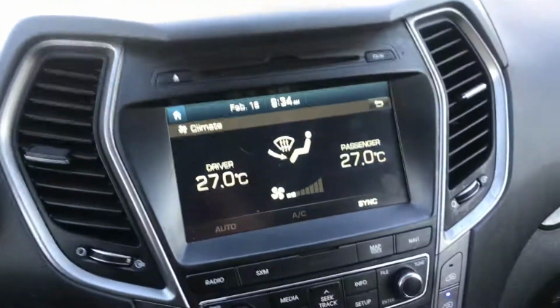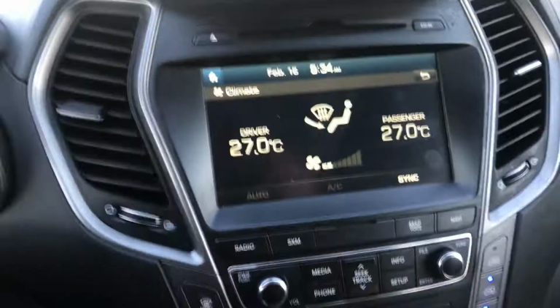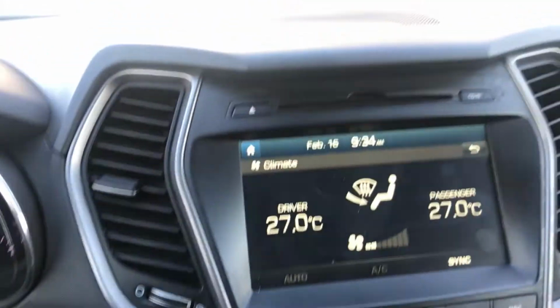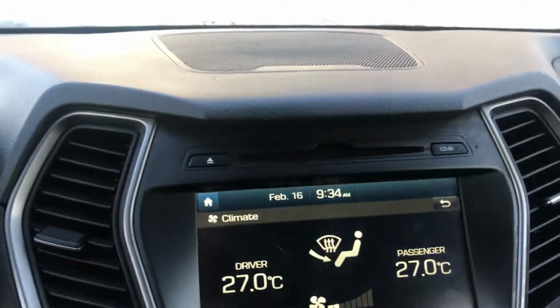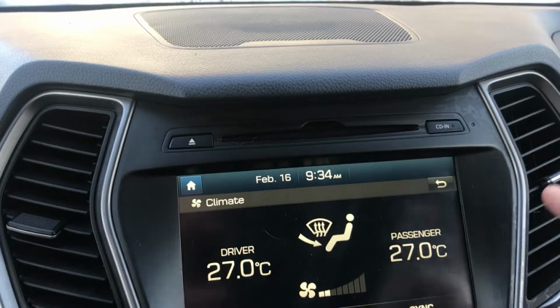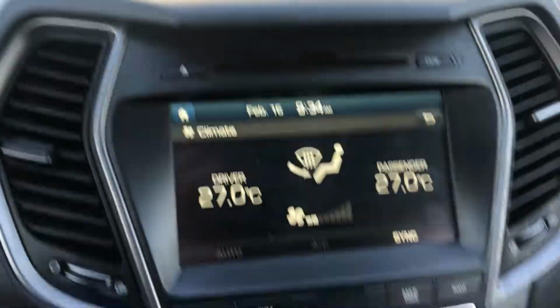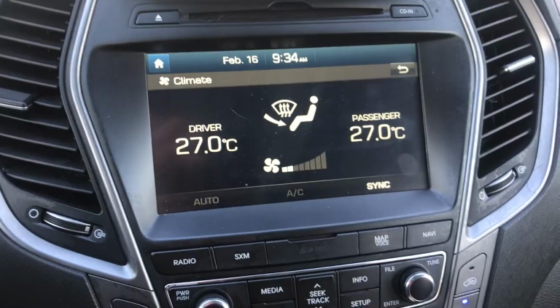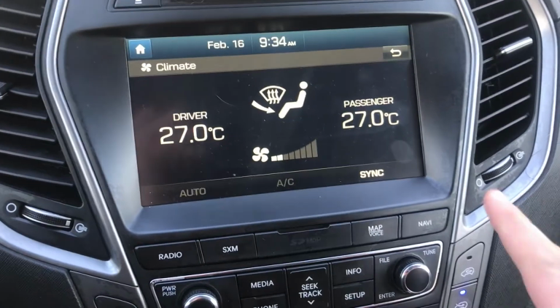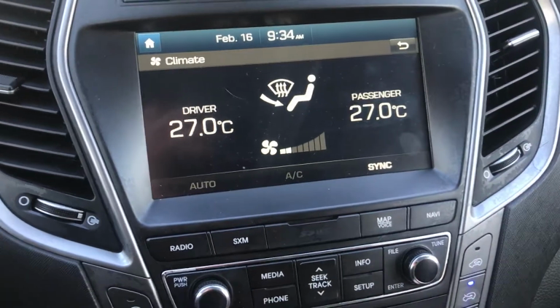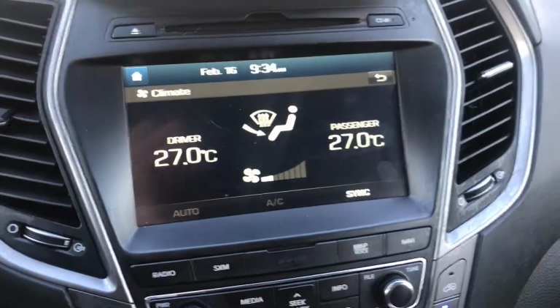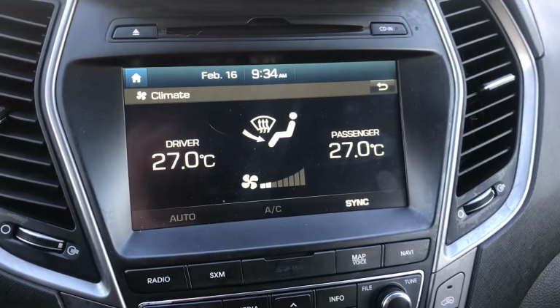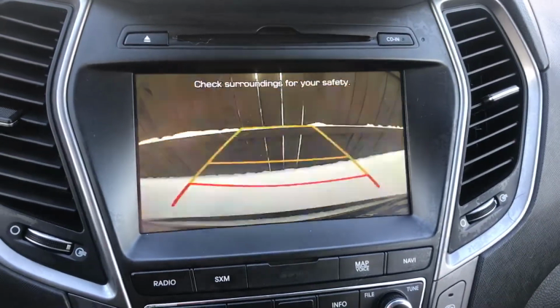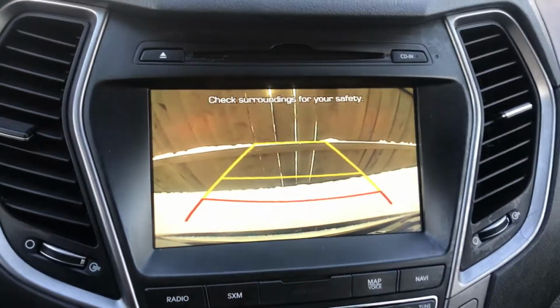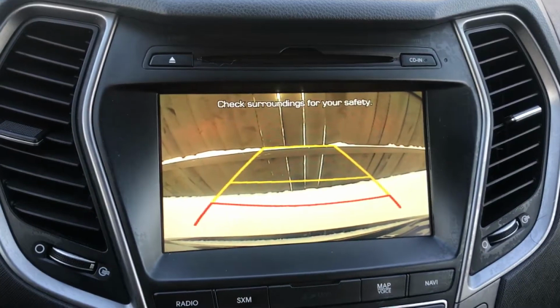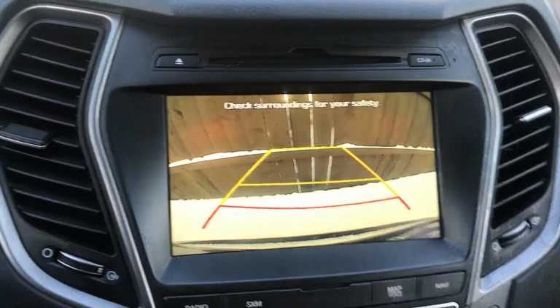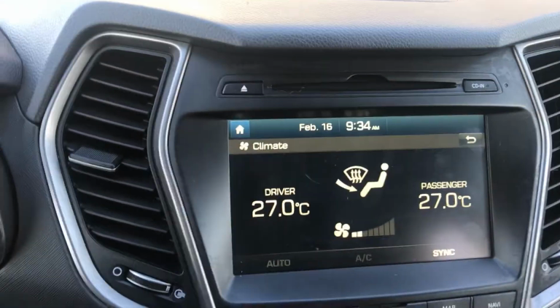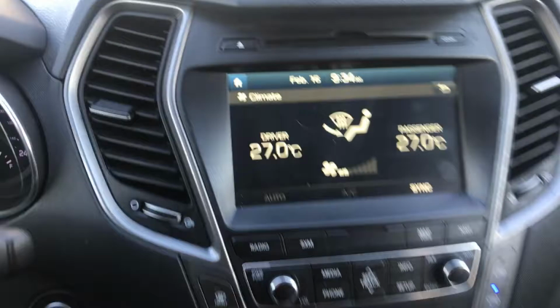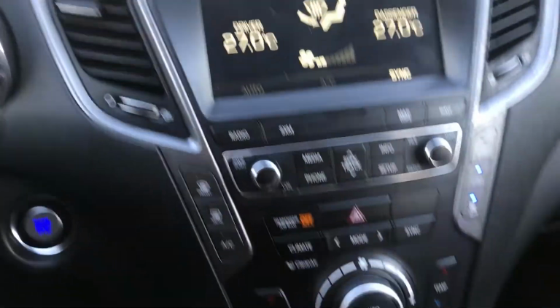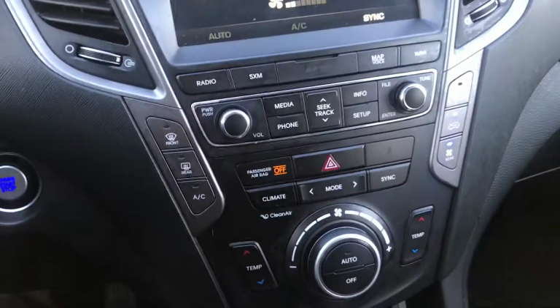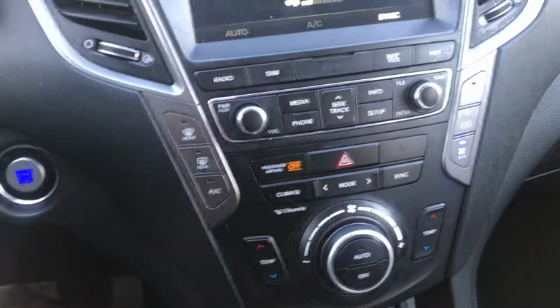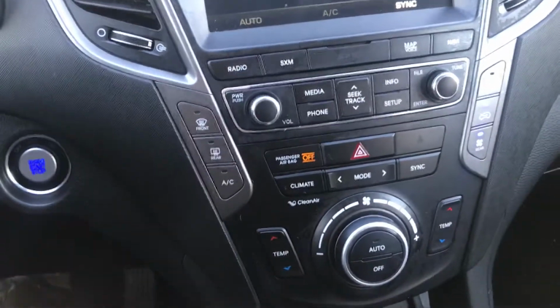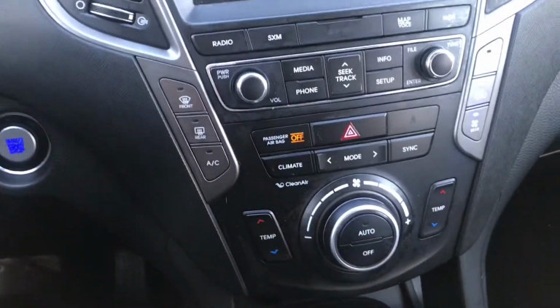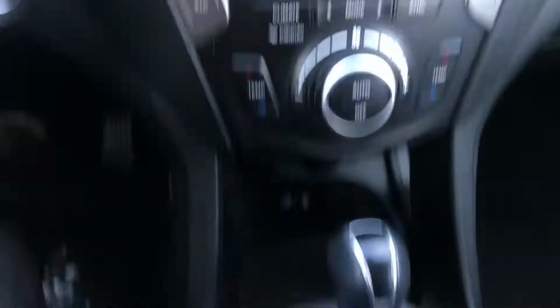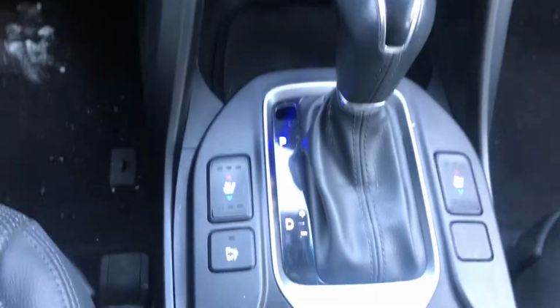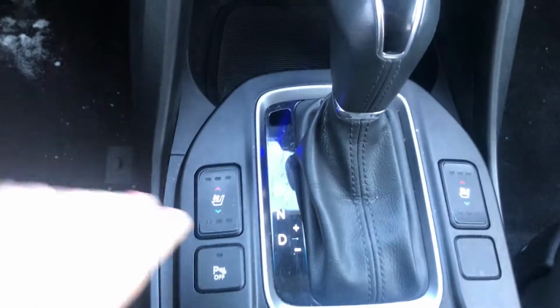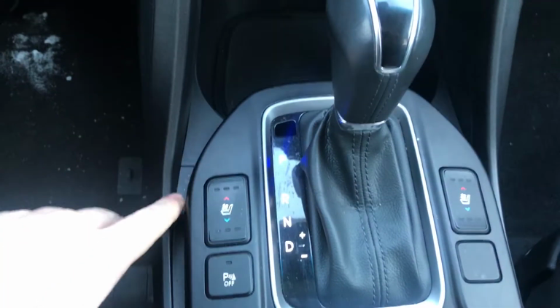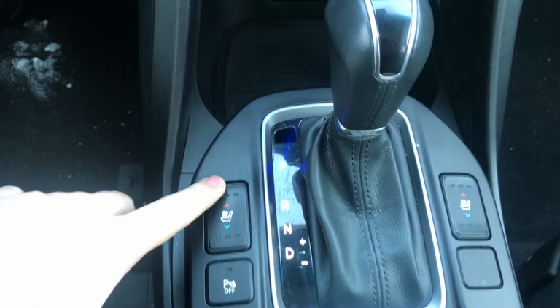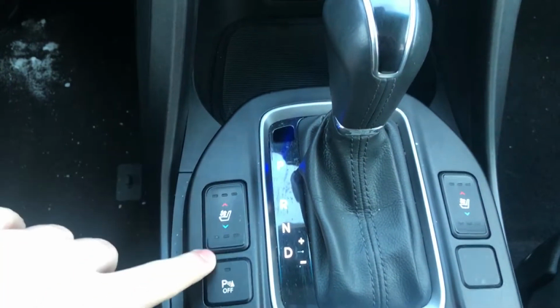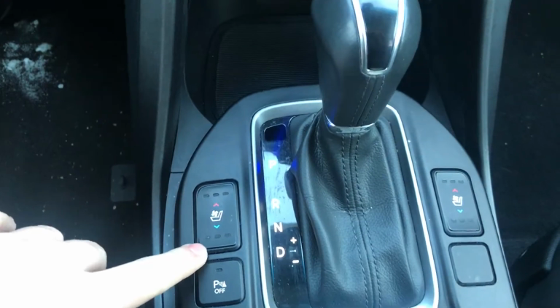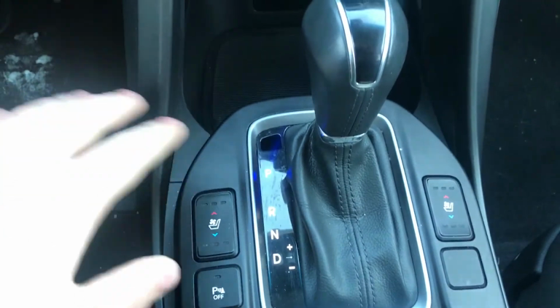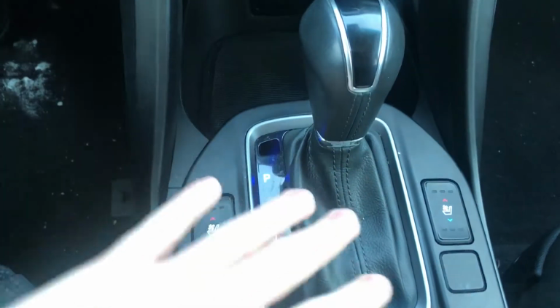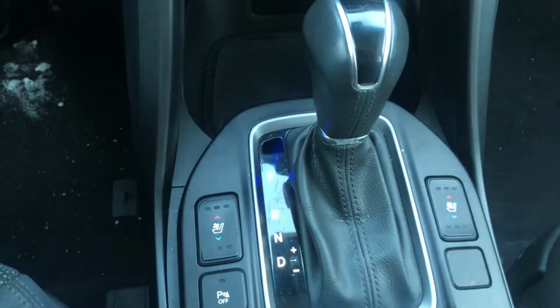You then have your multimedia display which is complete with a CD player, navigation, as well as a backup camera. And then you come down to the rest of your climate controls, as well as the heated and ventilated seats for both the passenger and the driver.